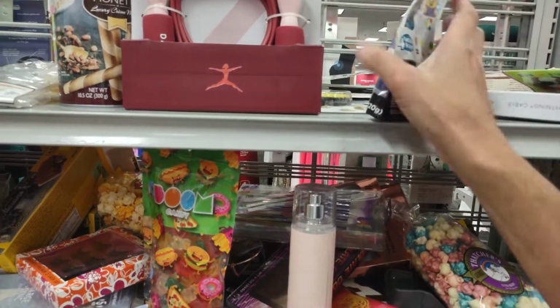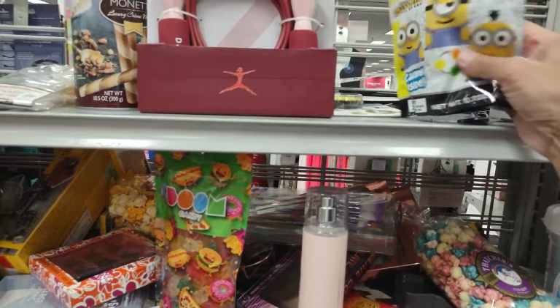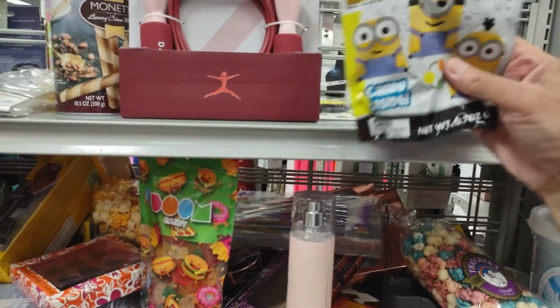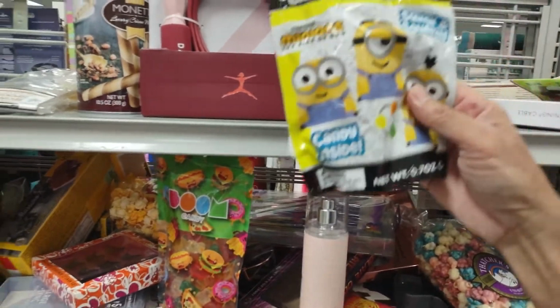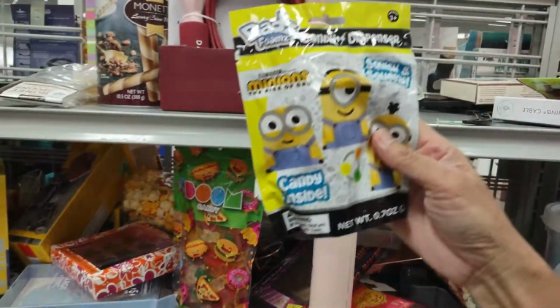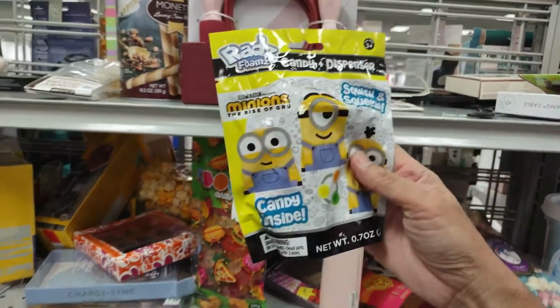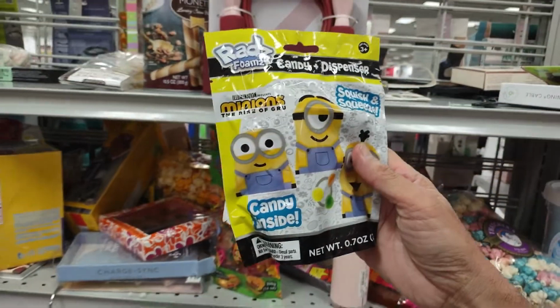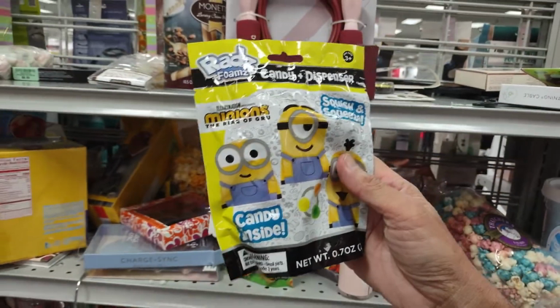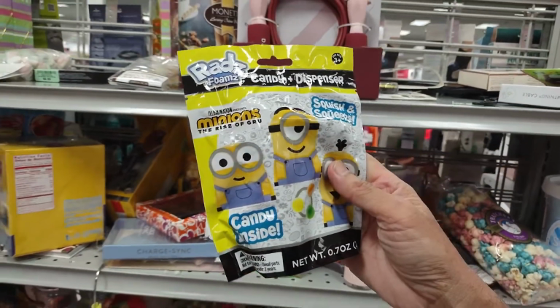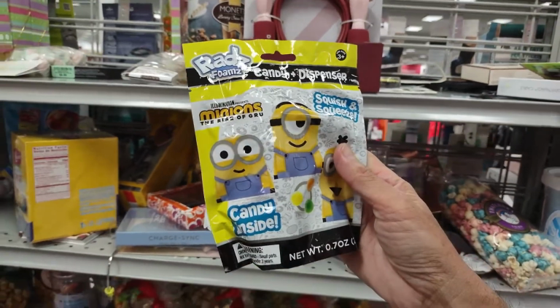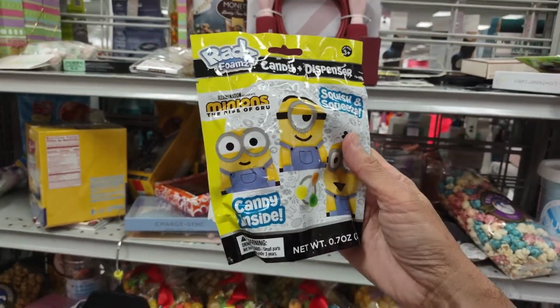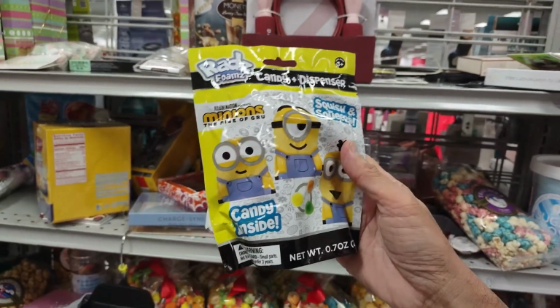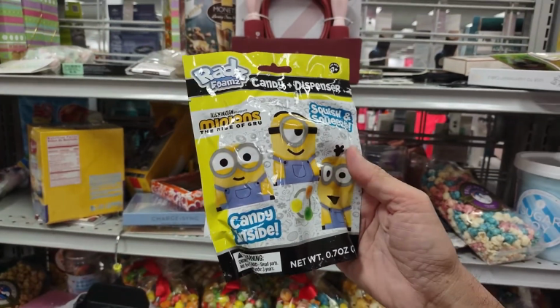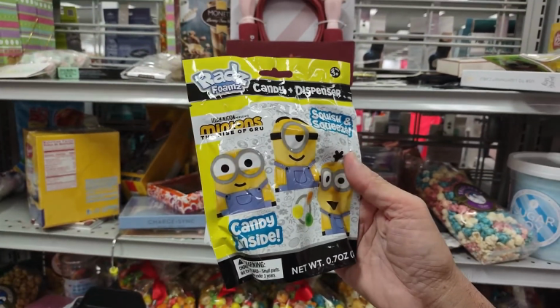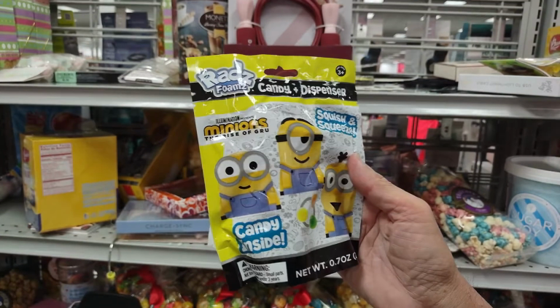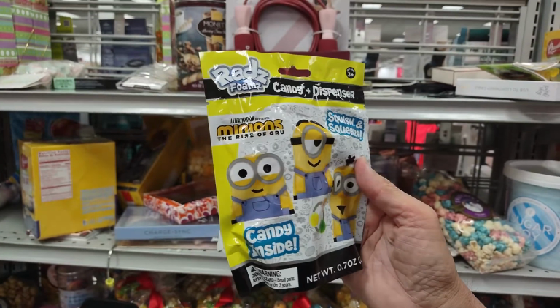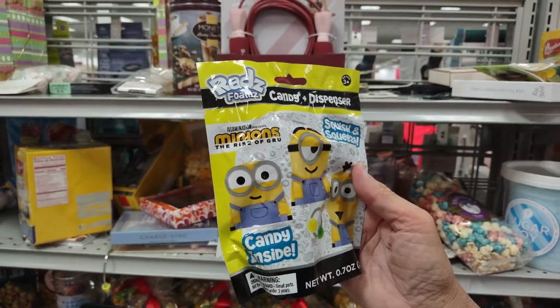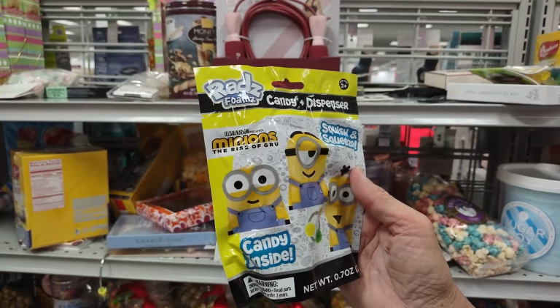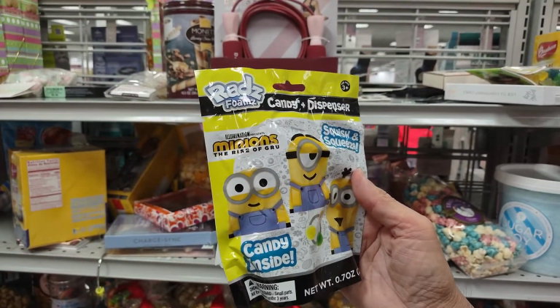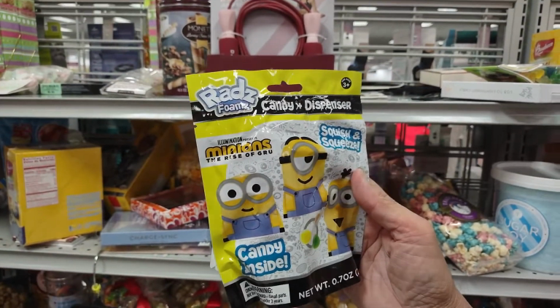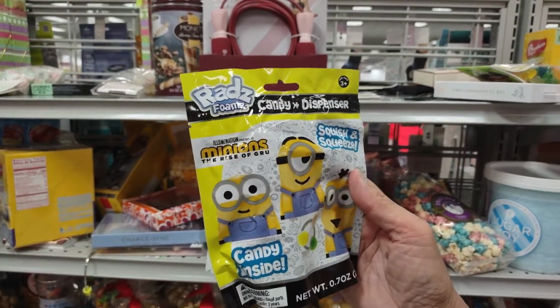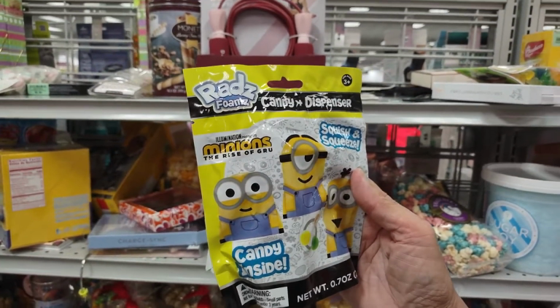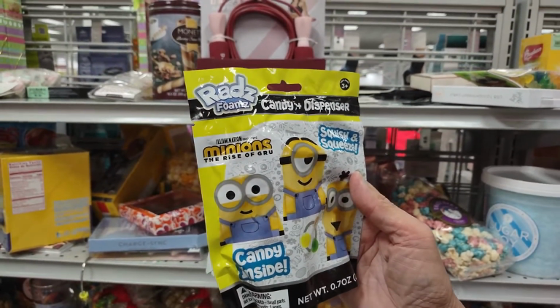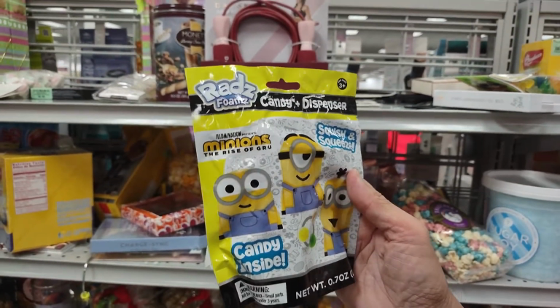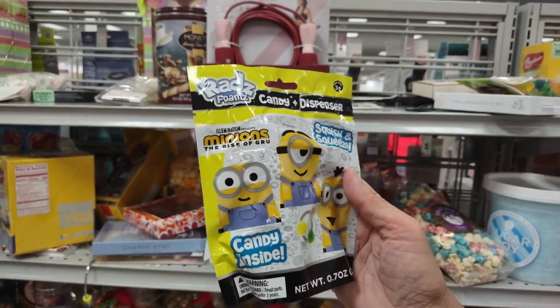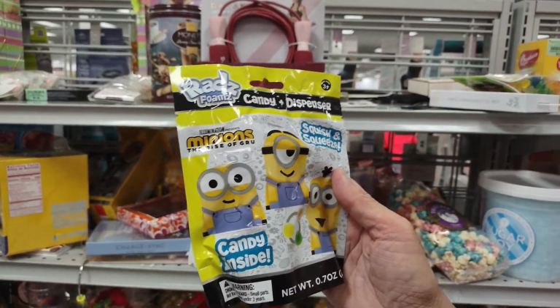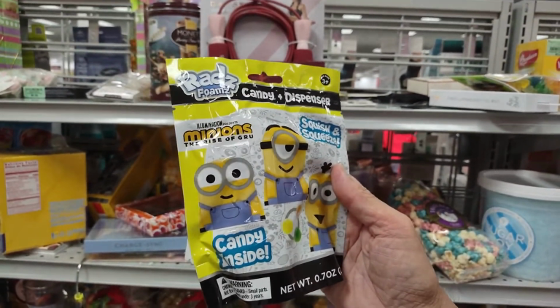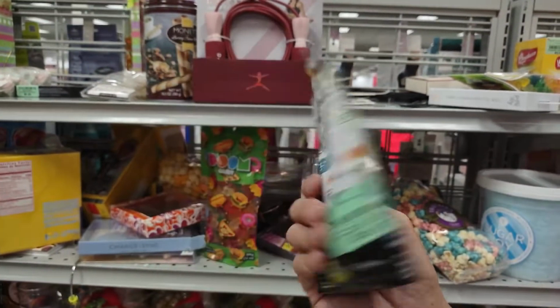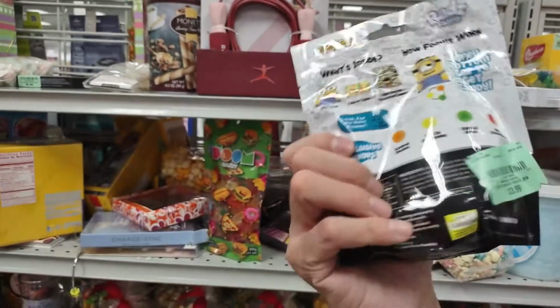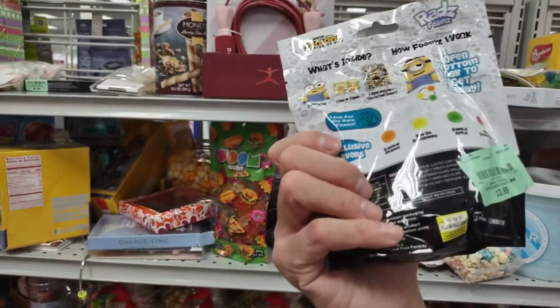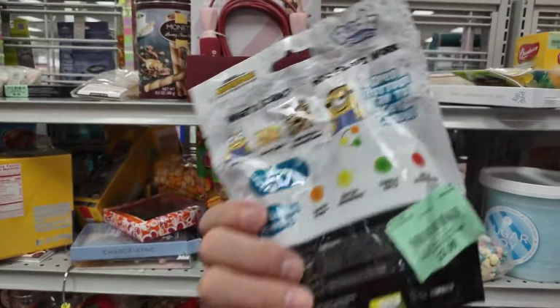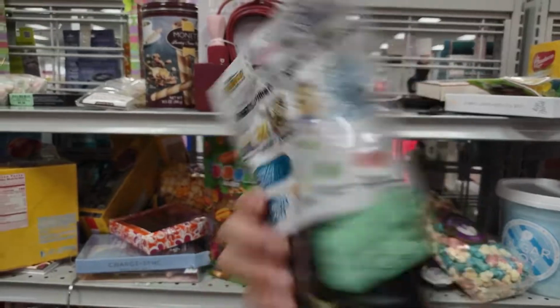Here we got some candy dispenser PEZ. These are Minions — The Rise of Gru. Candy inside. $3.99.